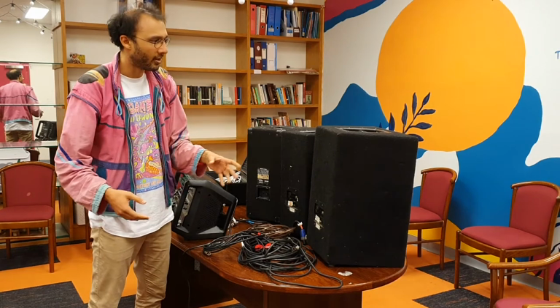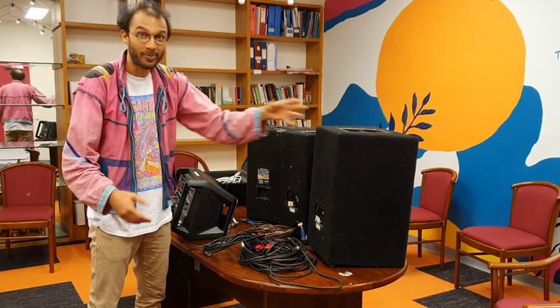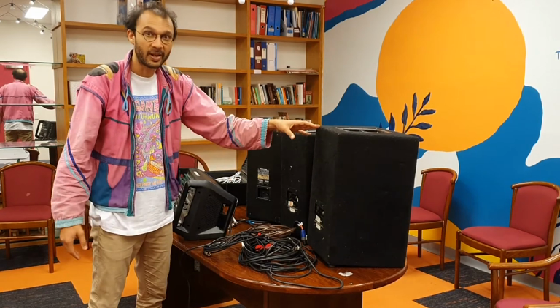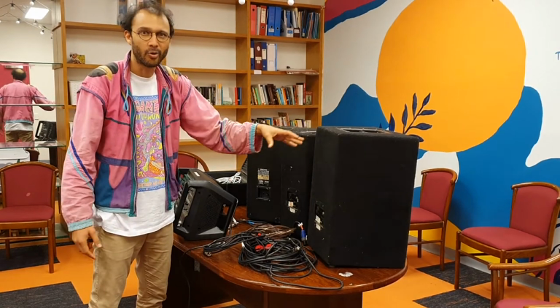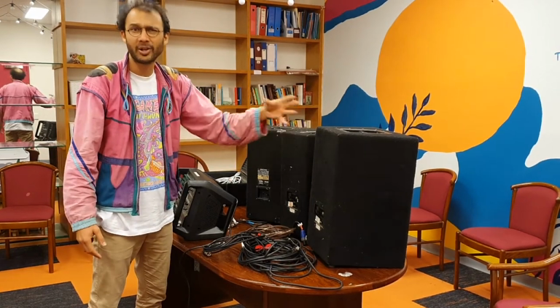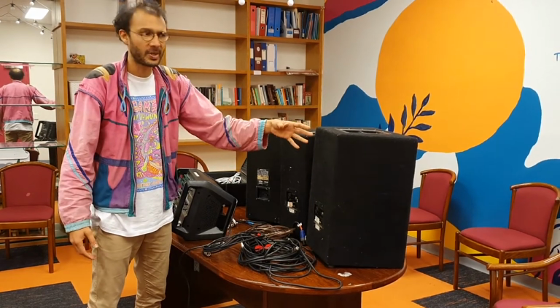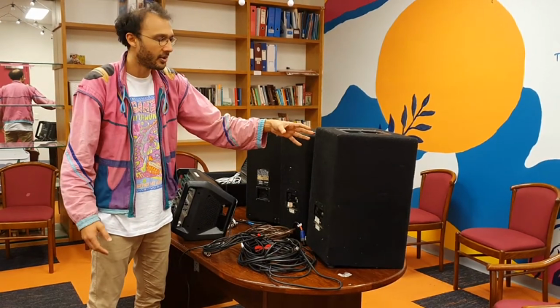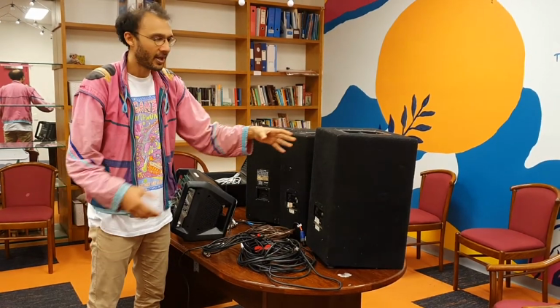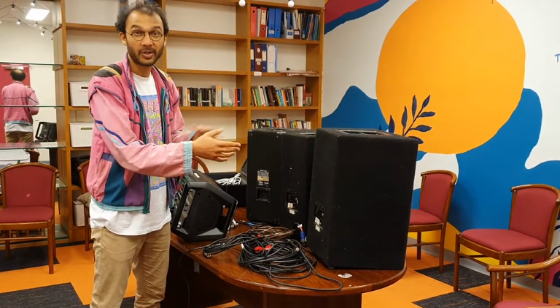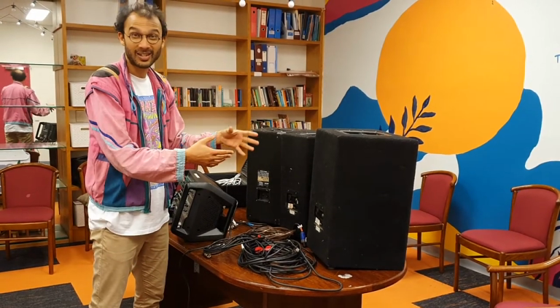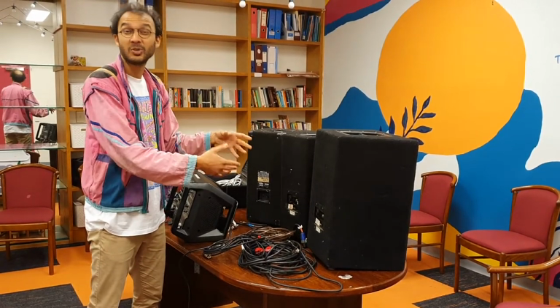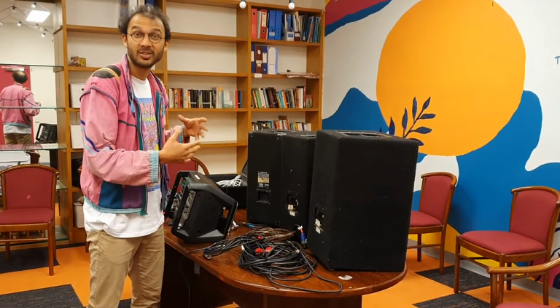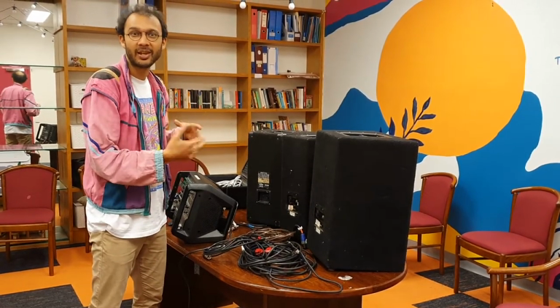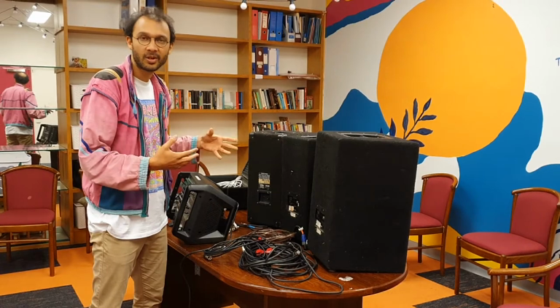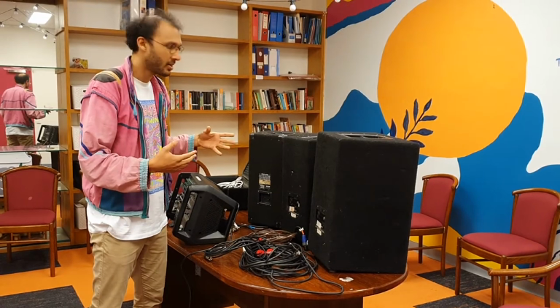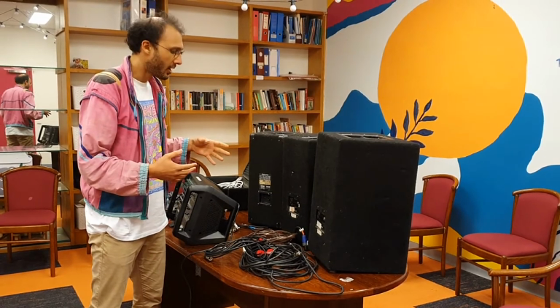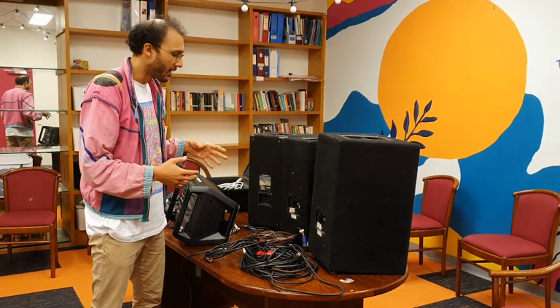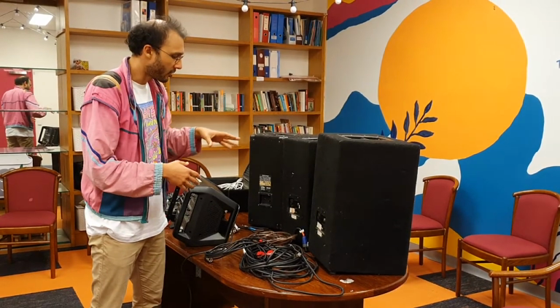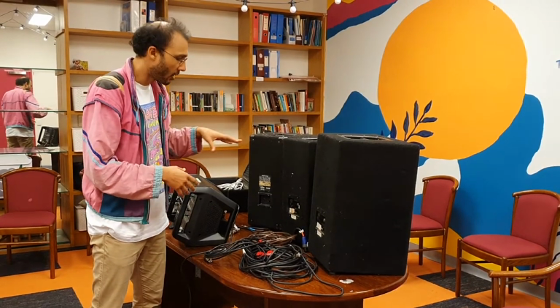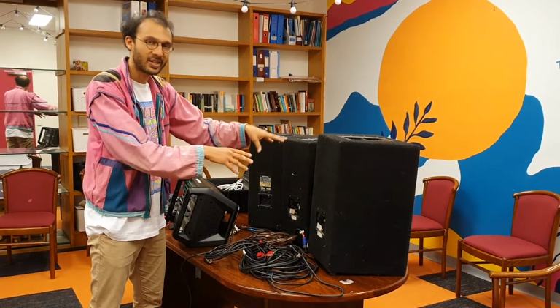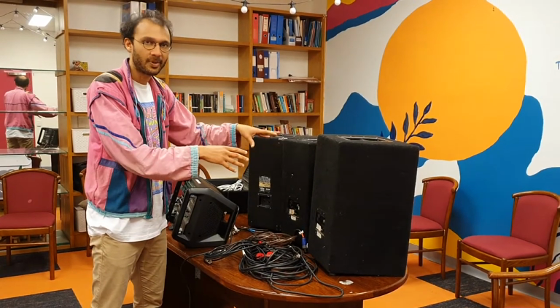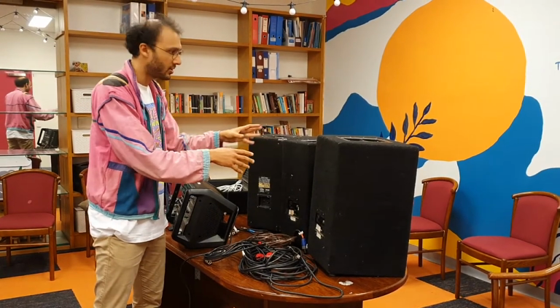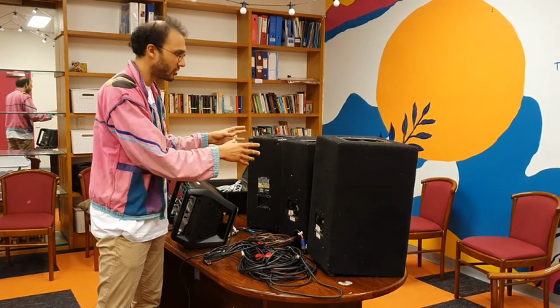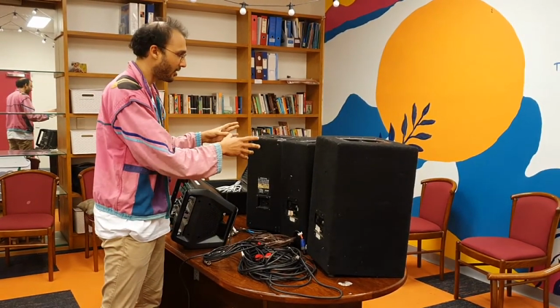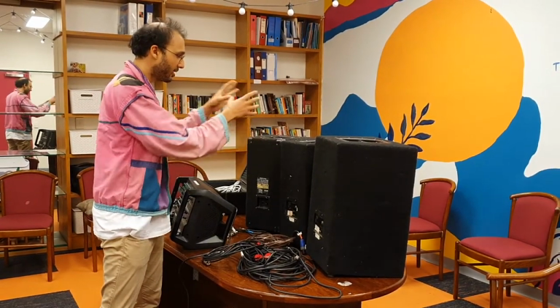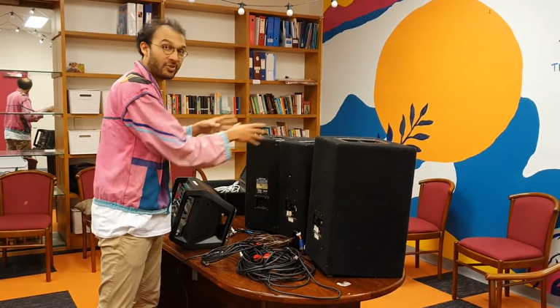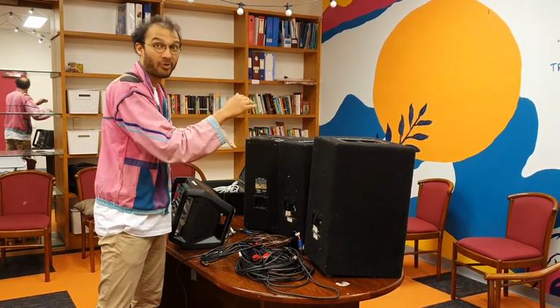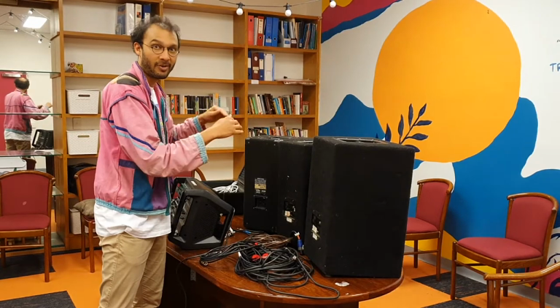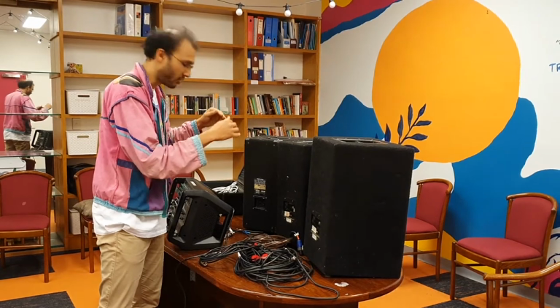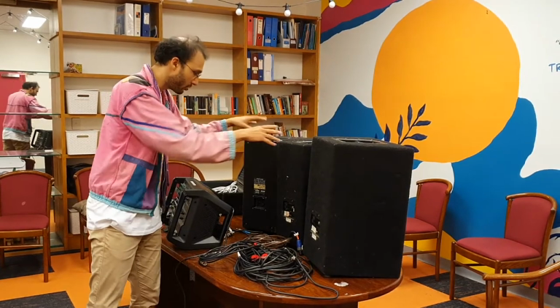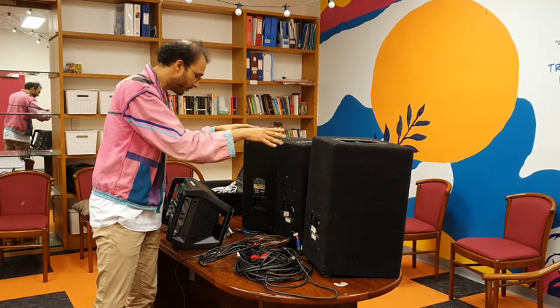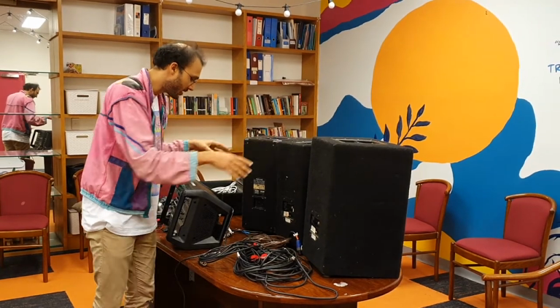People call that a foldback speaker or a monitor speaker. It's really good because it lets musicians hear themselves. I'm going to set this up in a way that shows you how to have different volume levels for those two speakers.